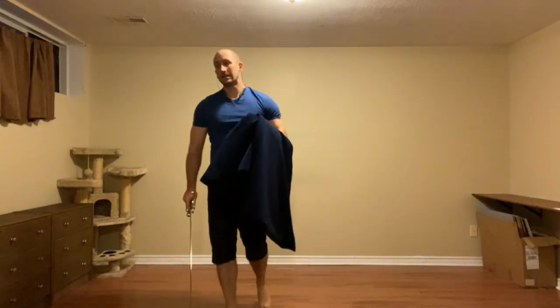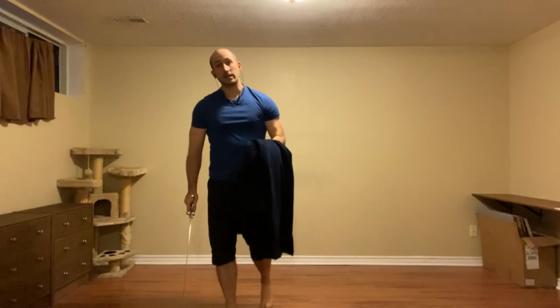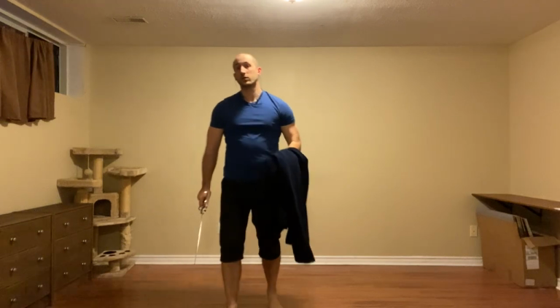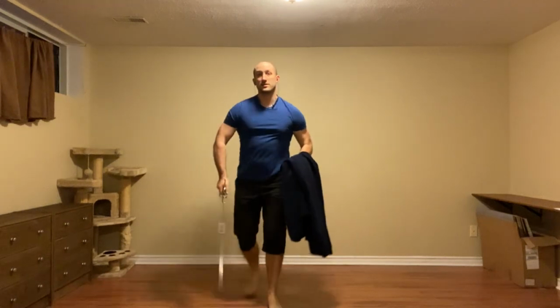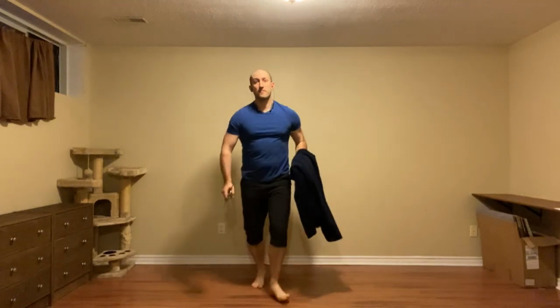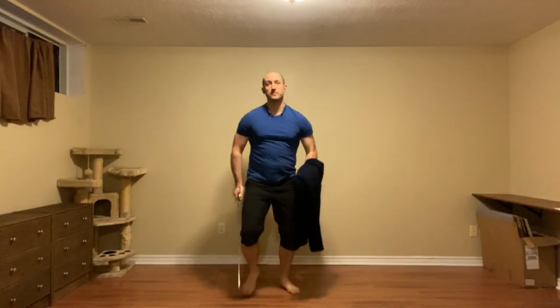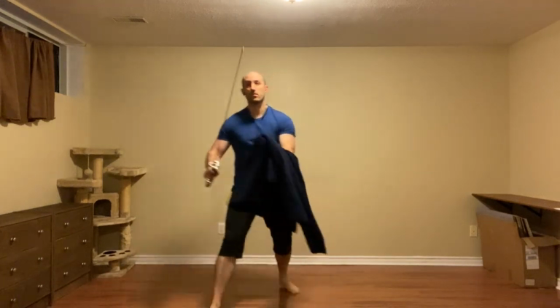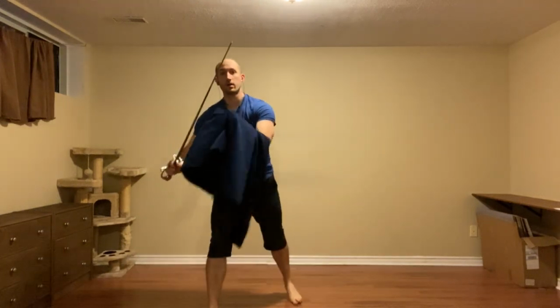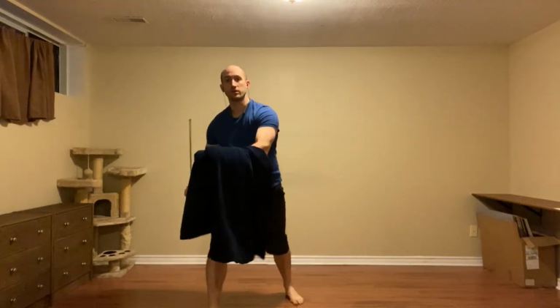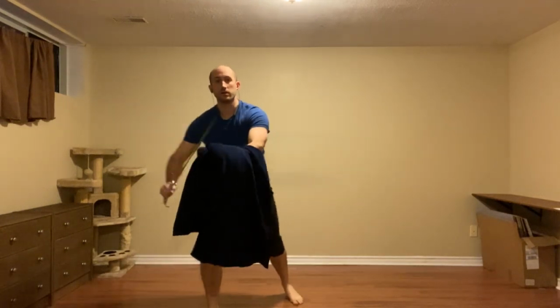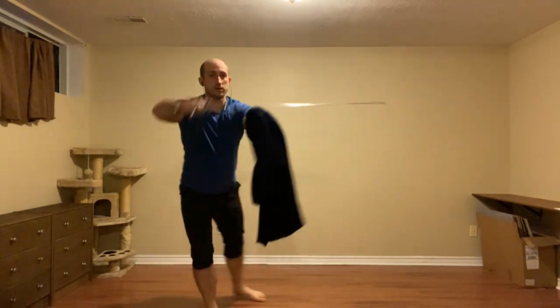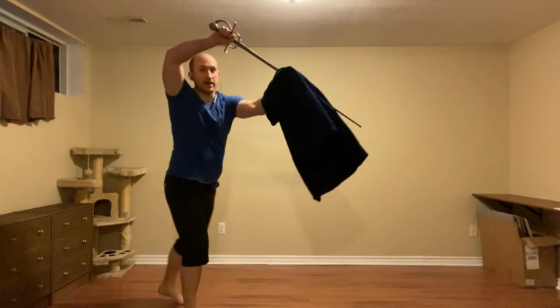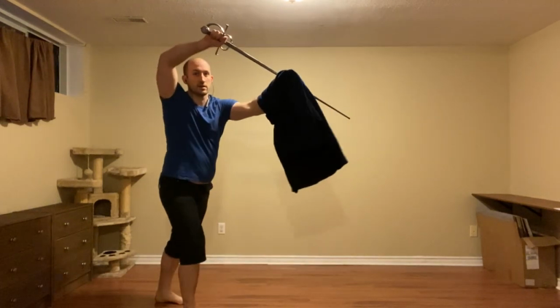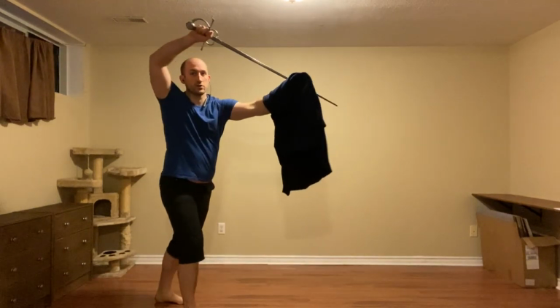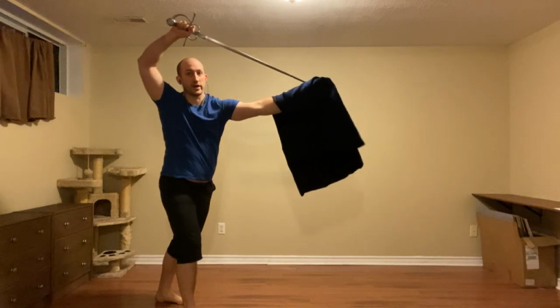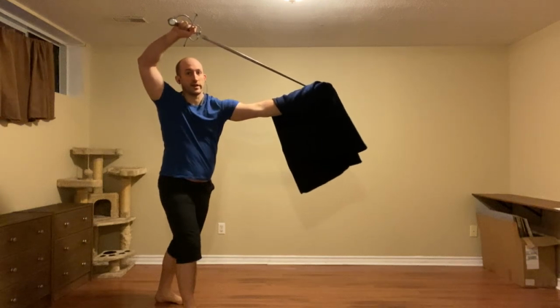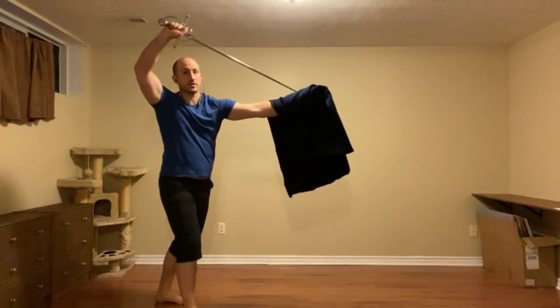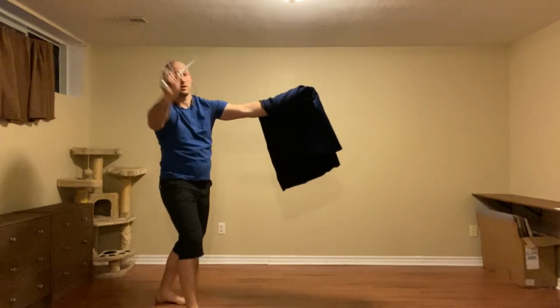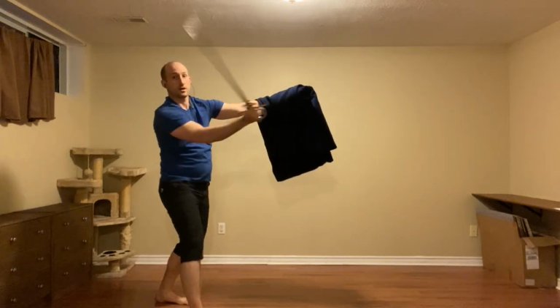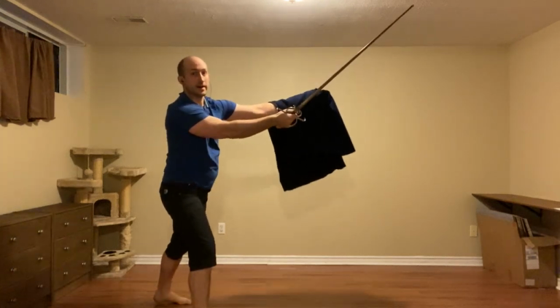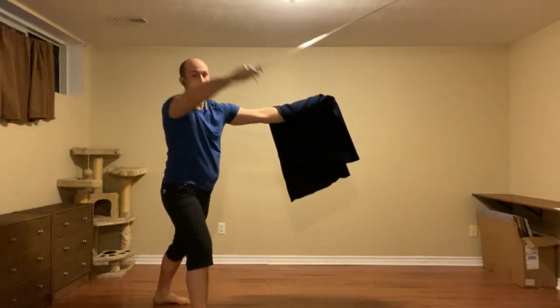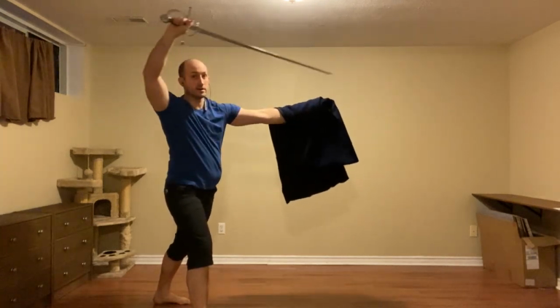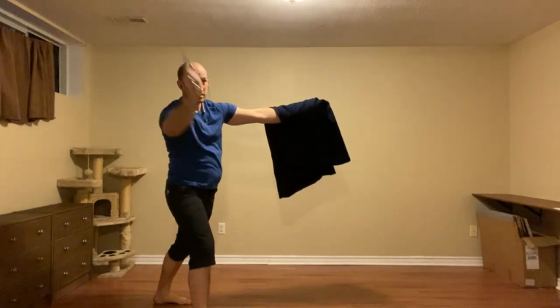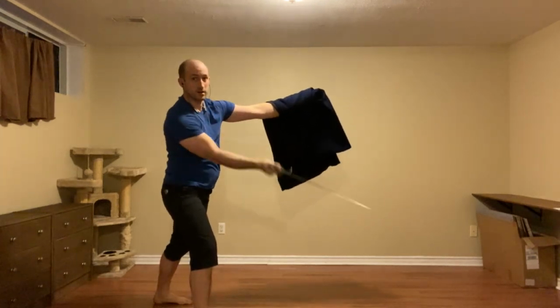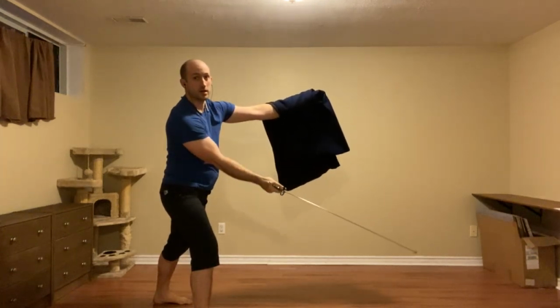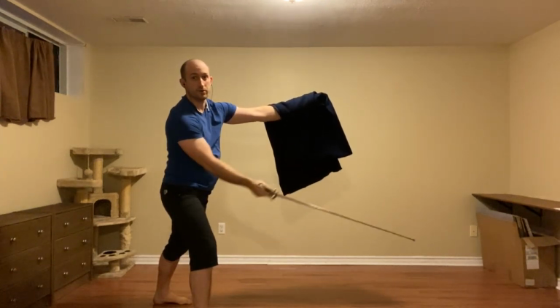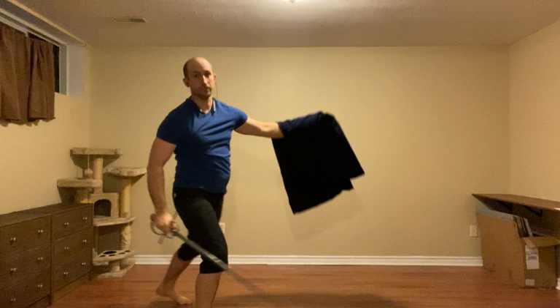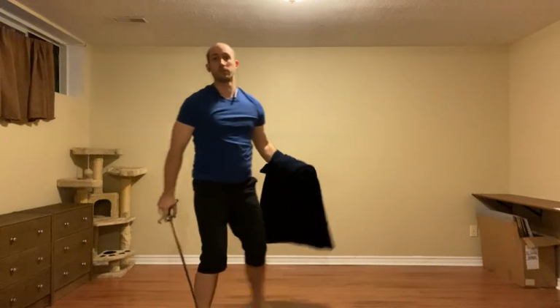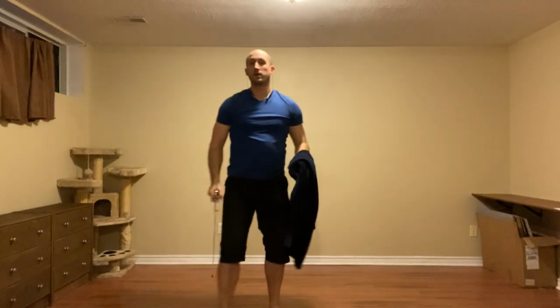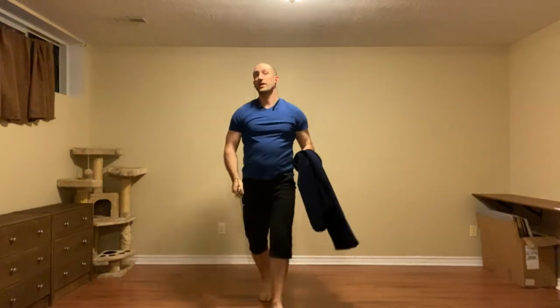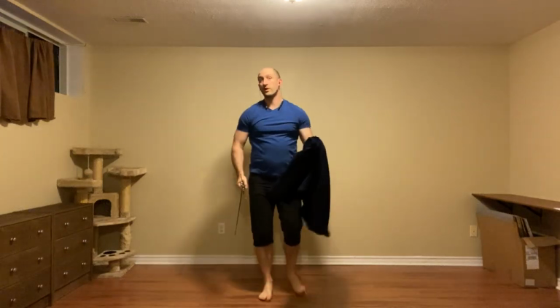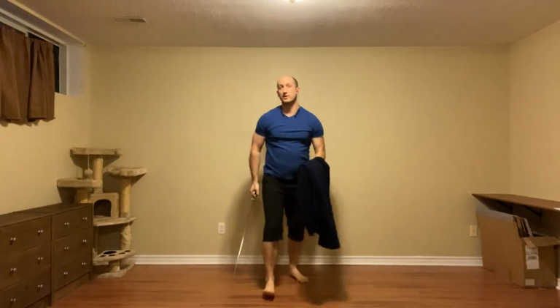Second, we can use the false edge. So defend, trade engagement, cut high, cut low — depending on where the cloak is.